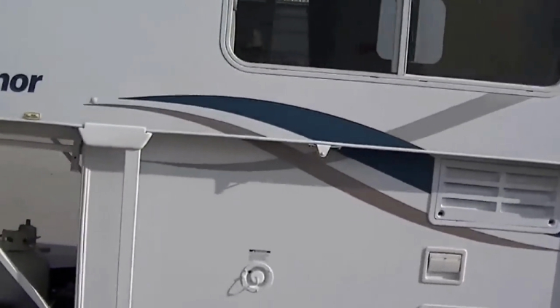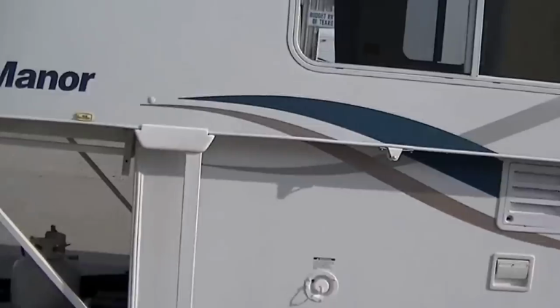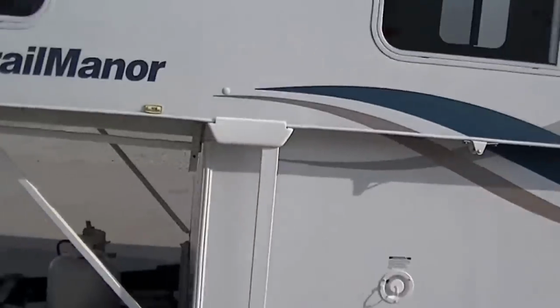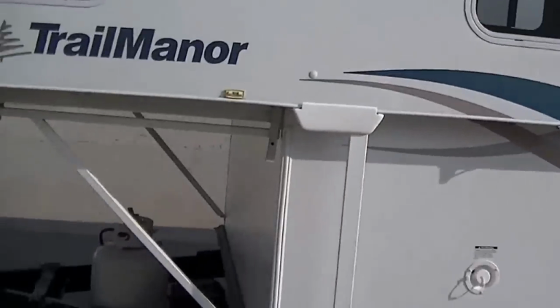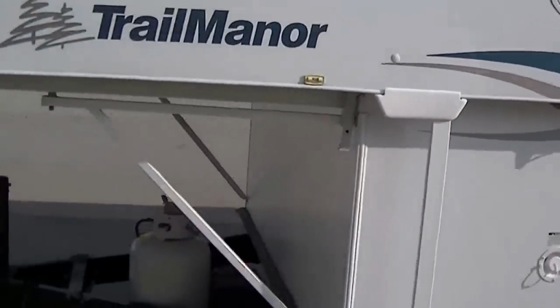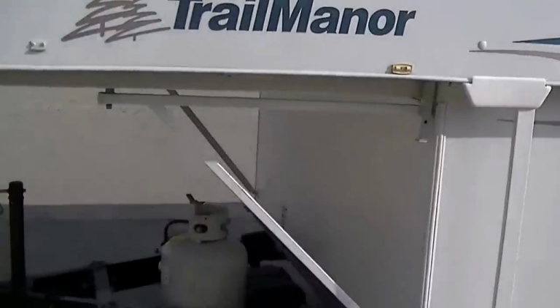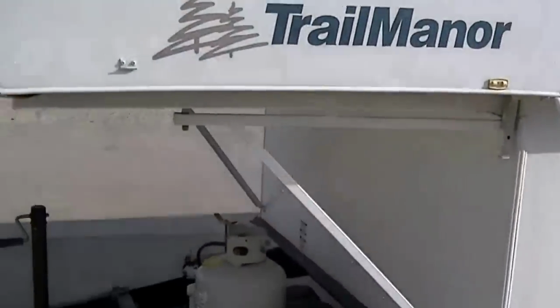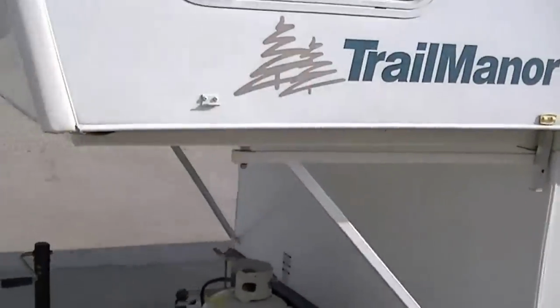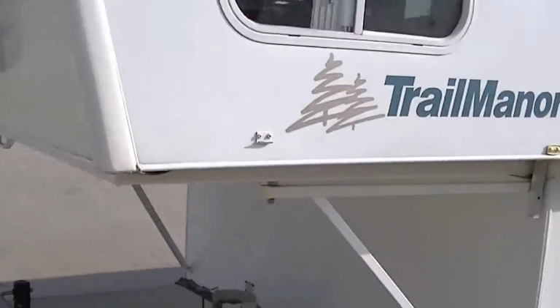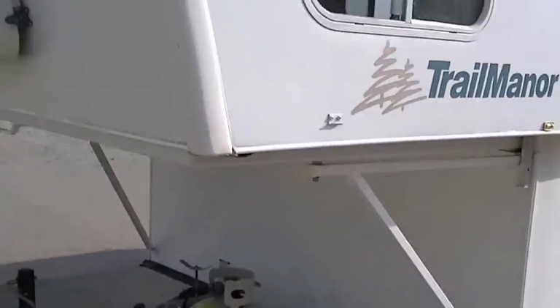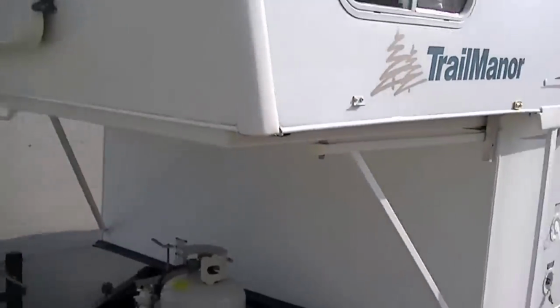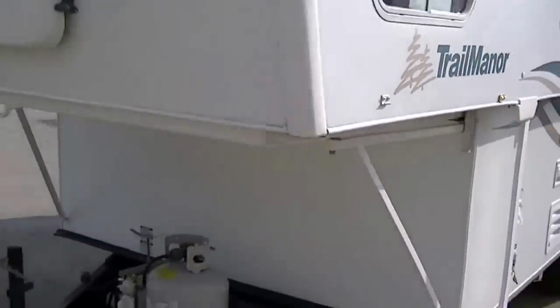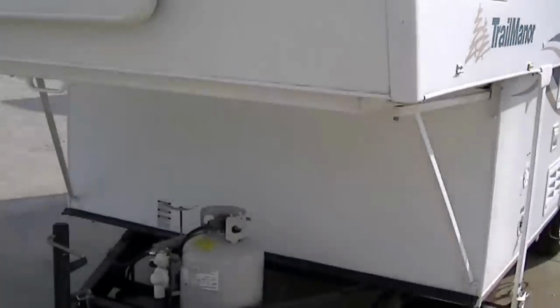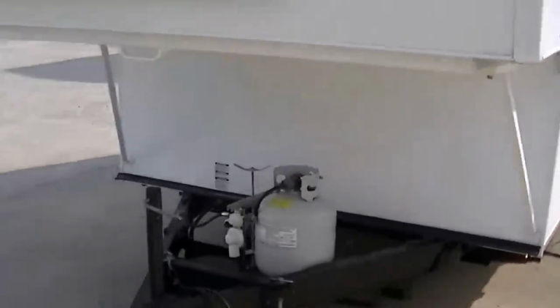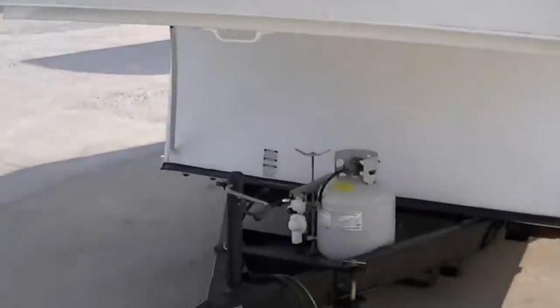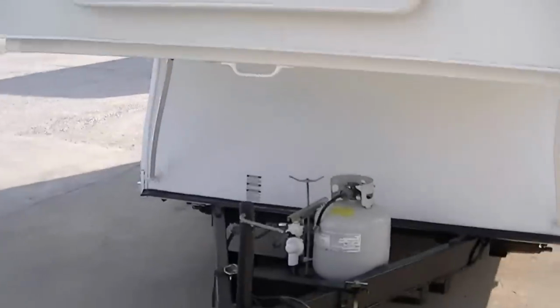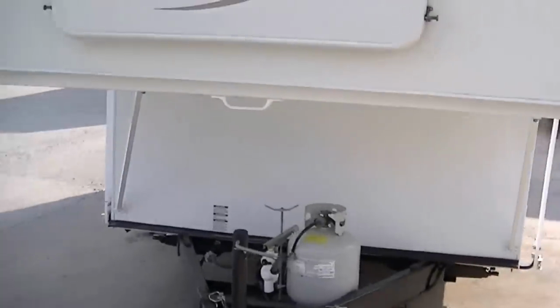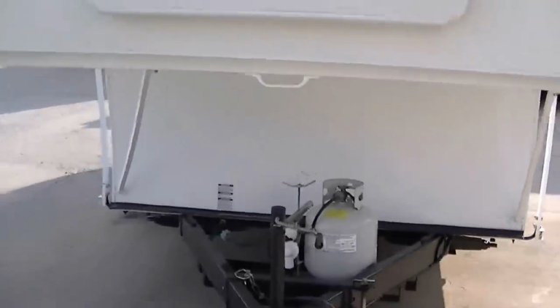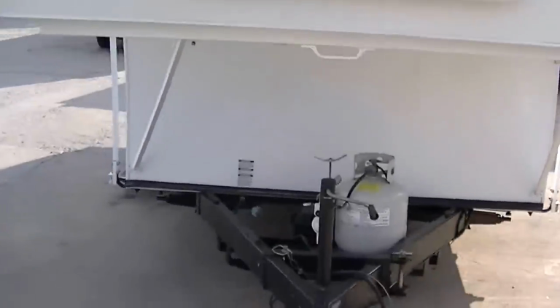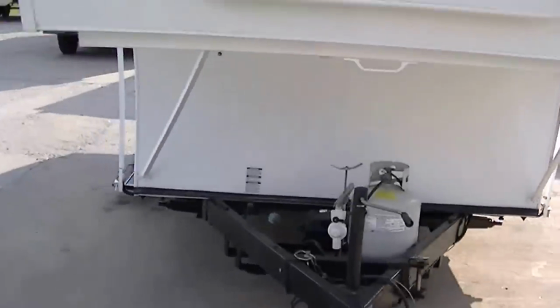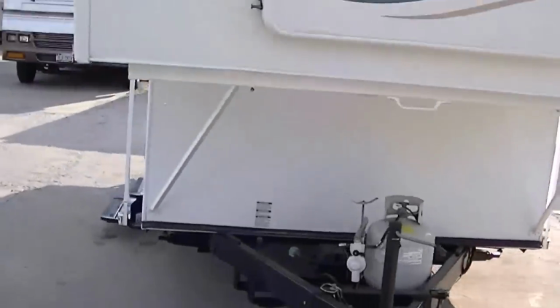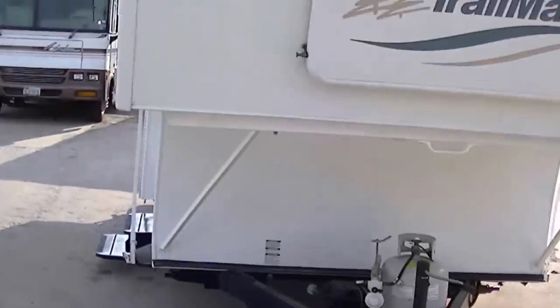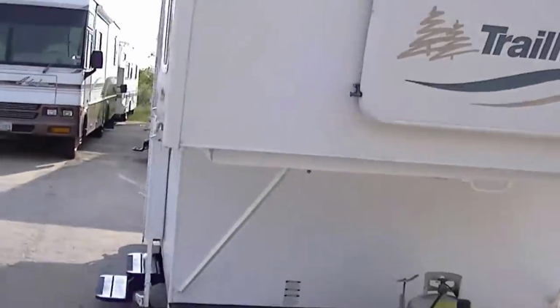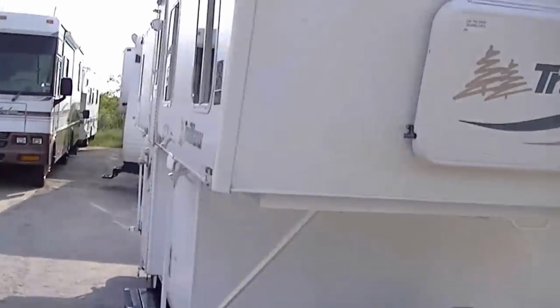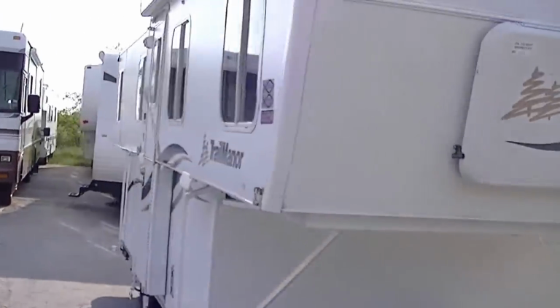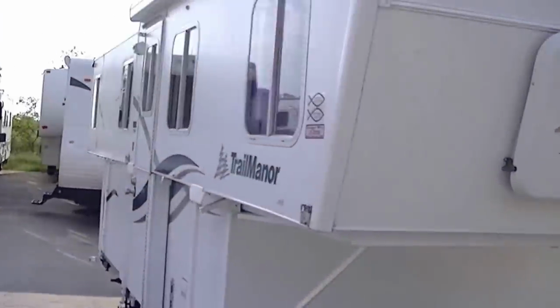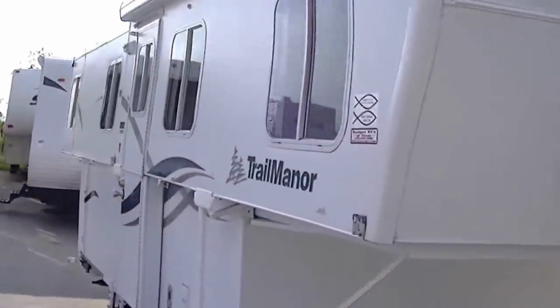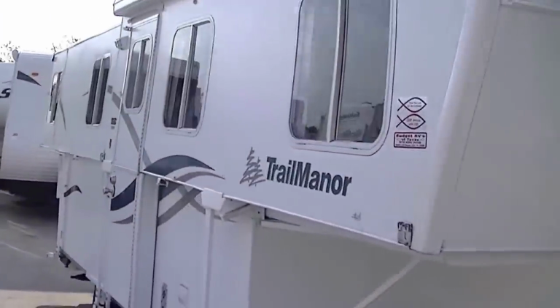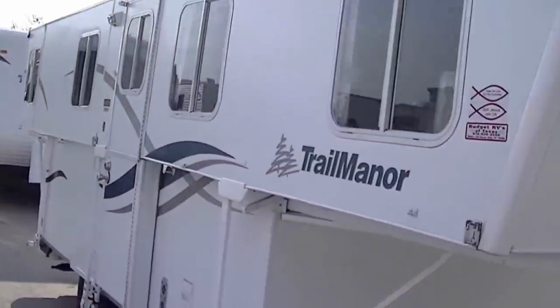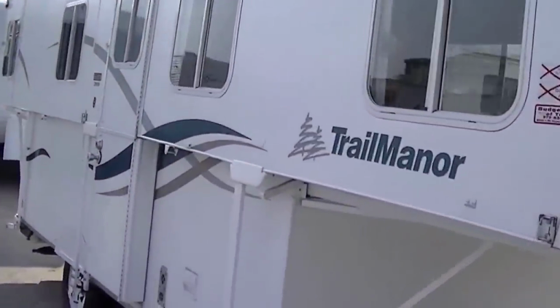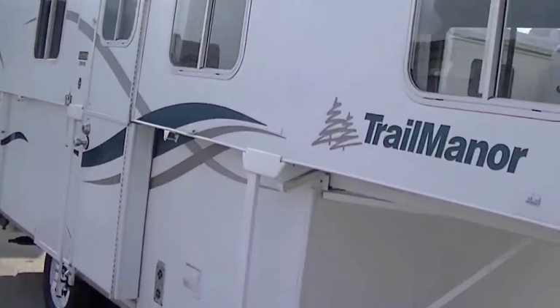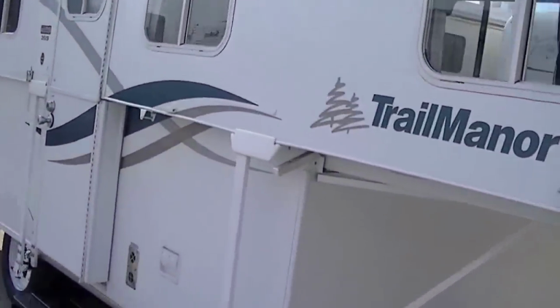This one is a sweet little deal. Perfect for taking the kids on that long-awaited trip to Yellowstone or to the beach. It's fully self-contained too.